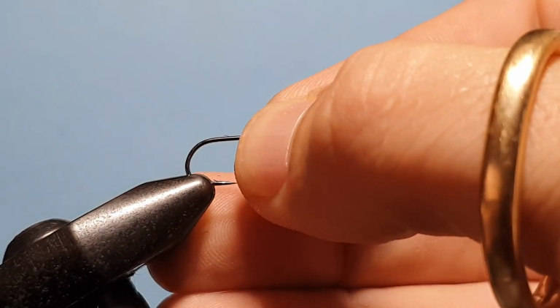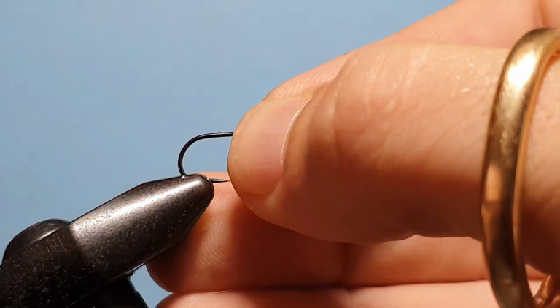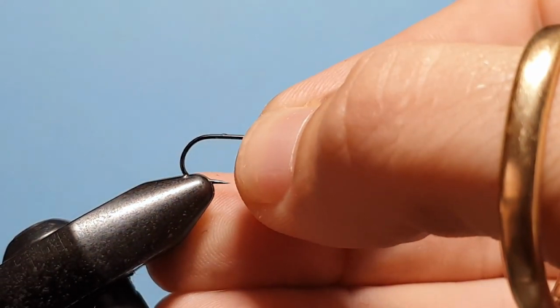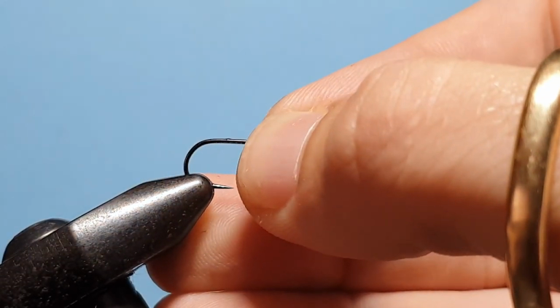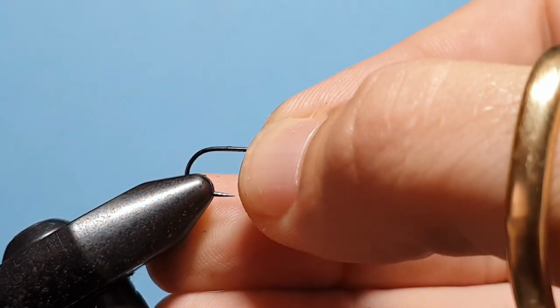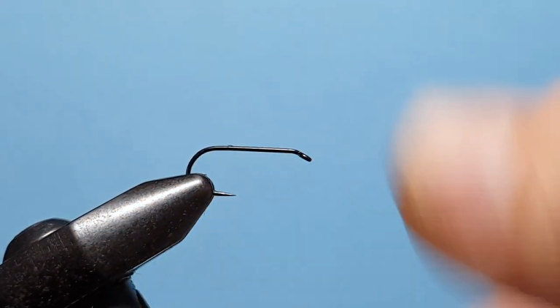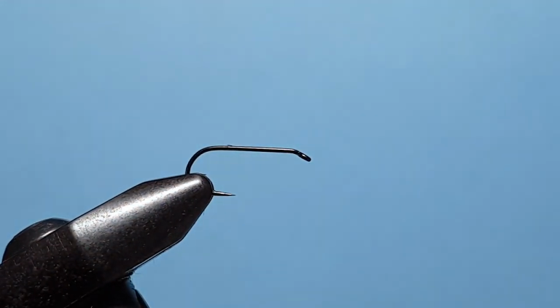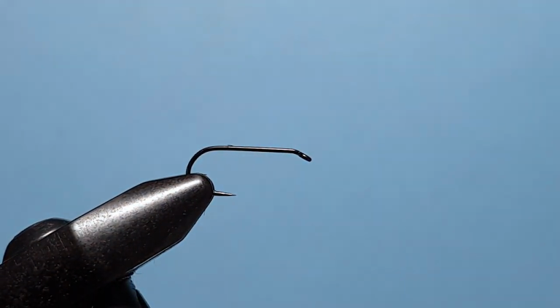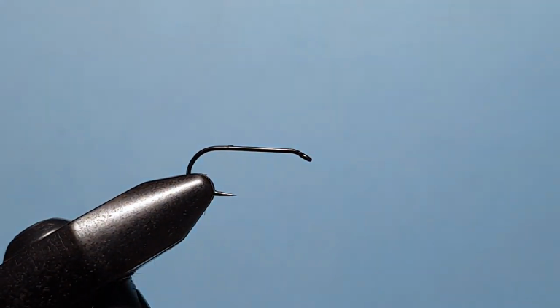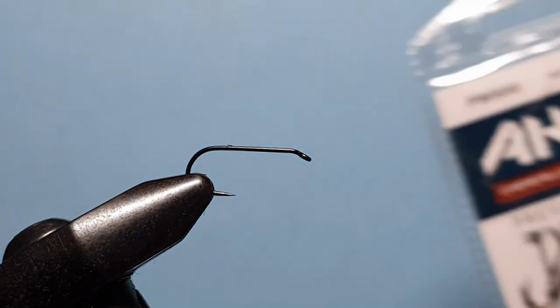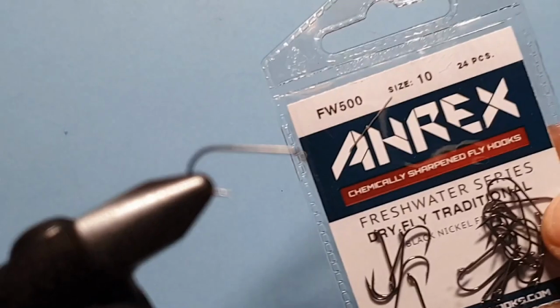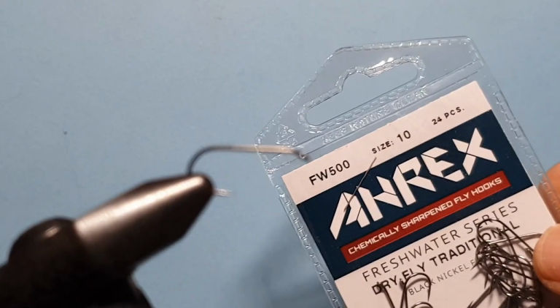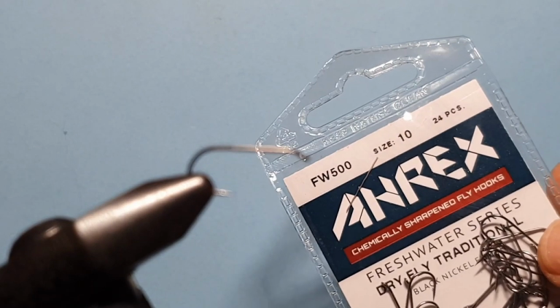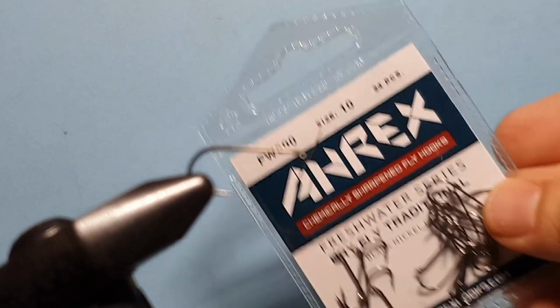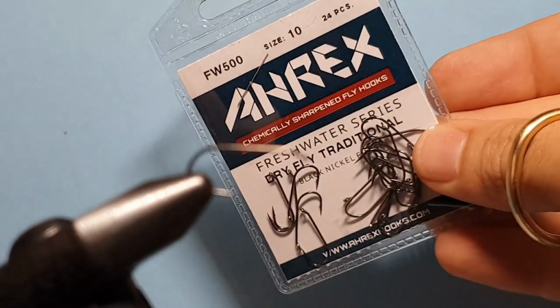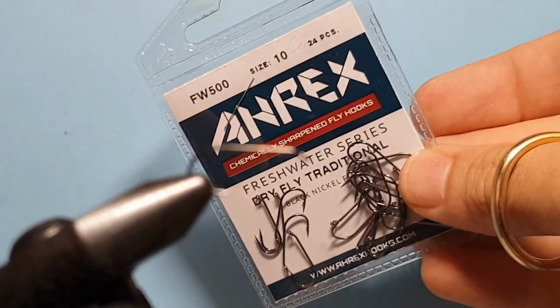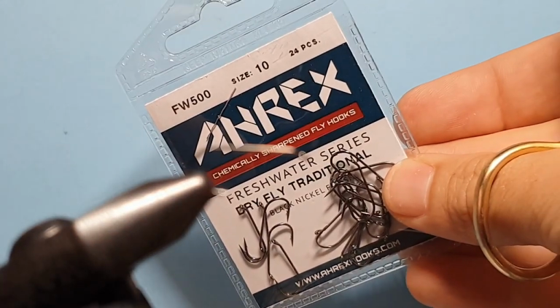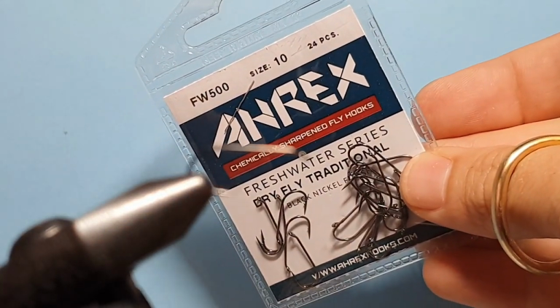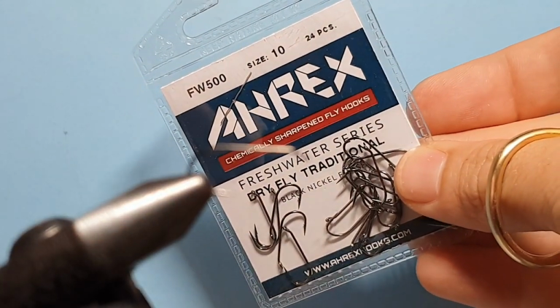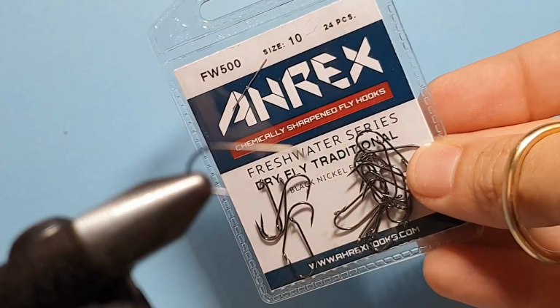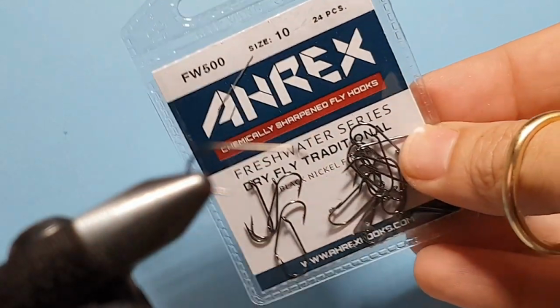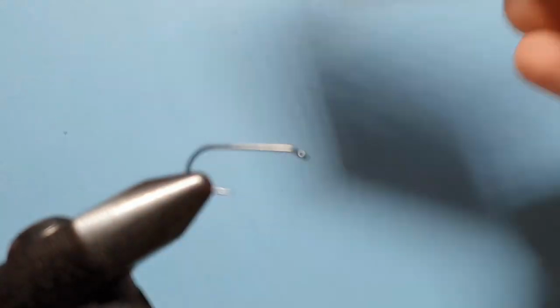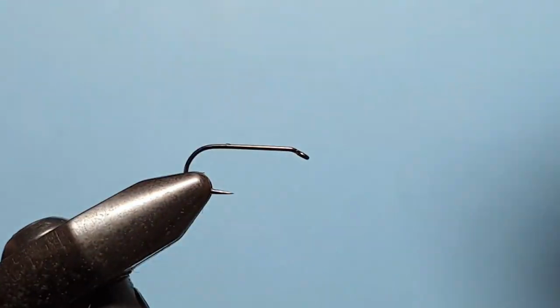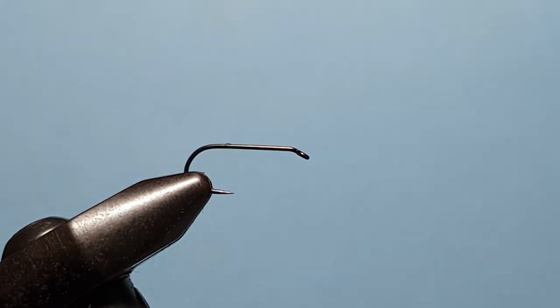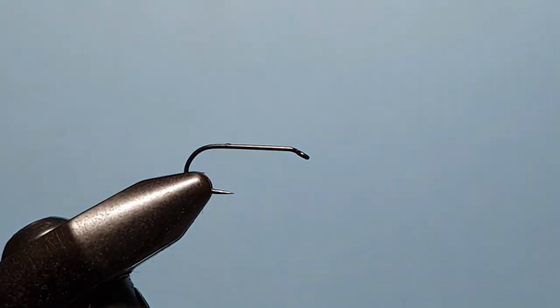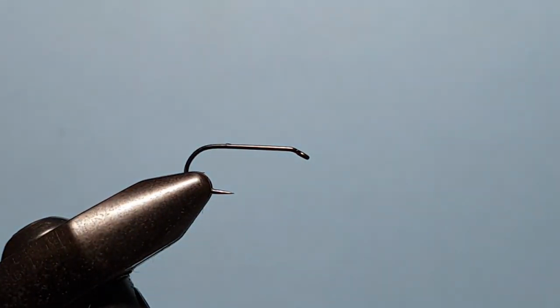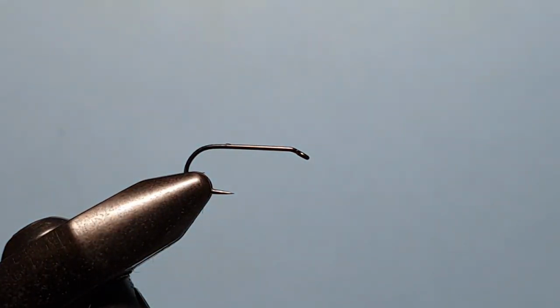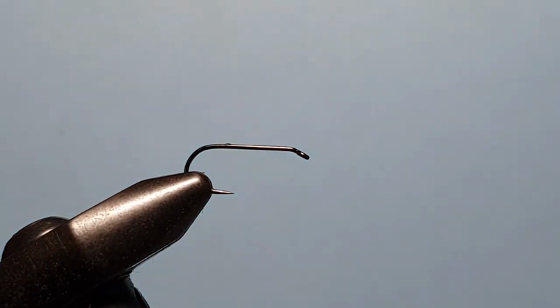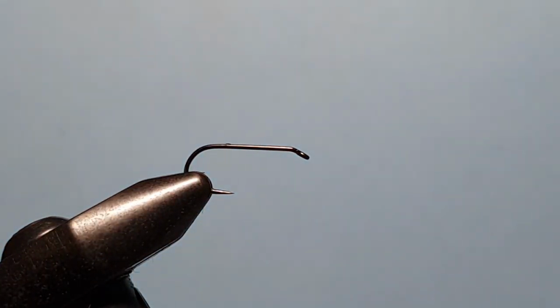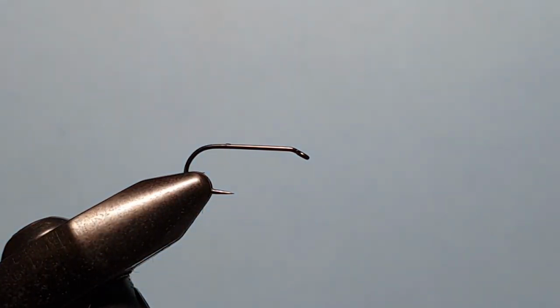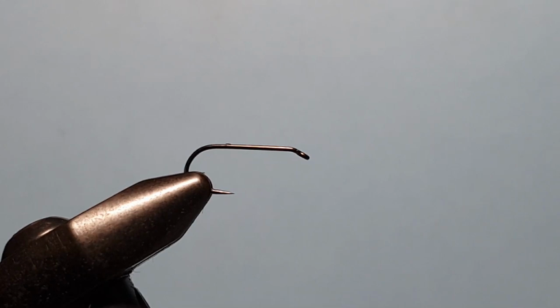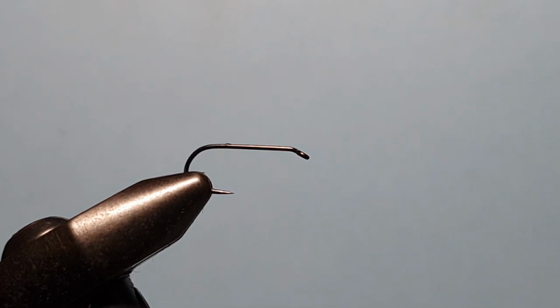We're going to come in with an A-Rex FW500 hook in size 10 — tied in 10, tied in a 12, 14 — it works for all of them.